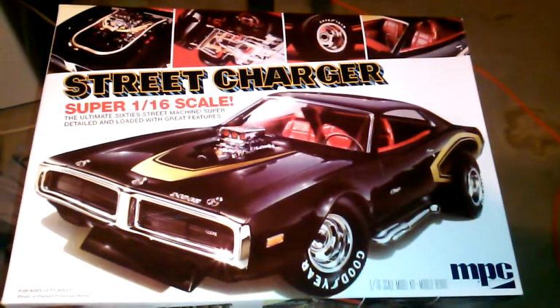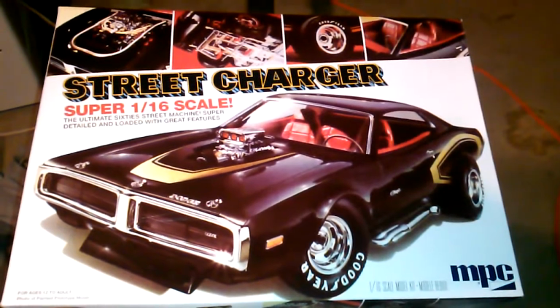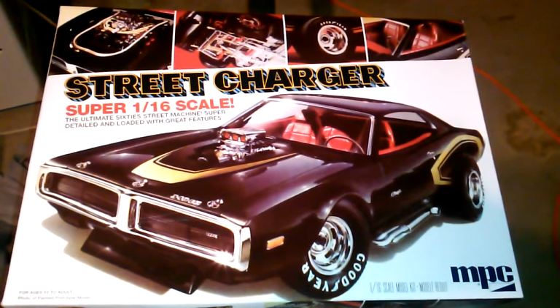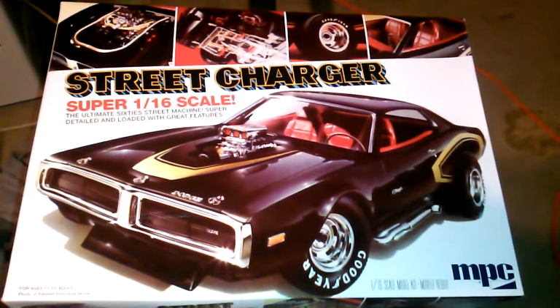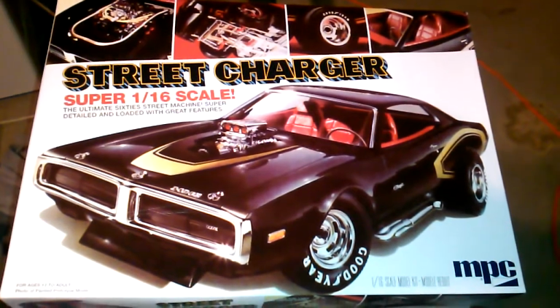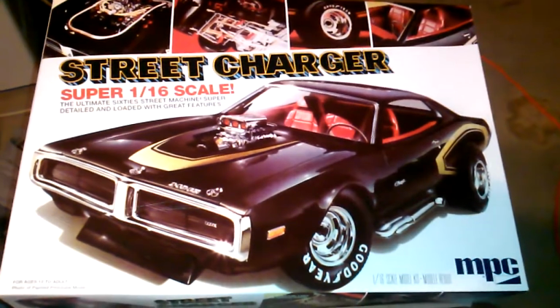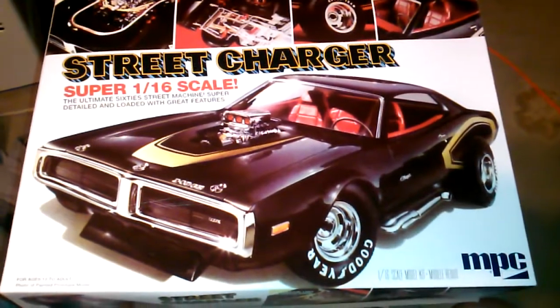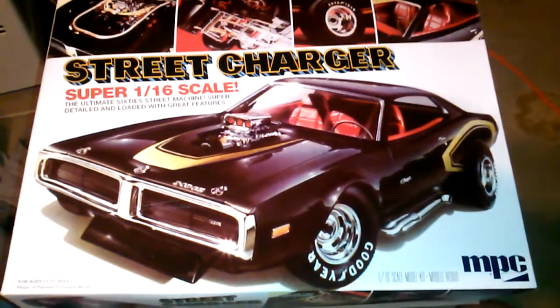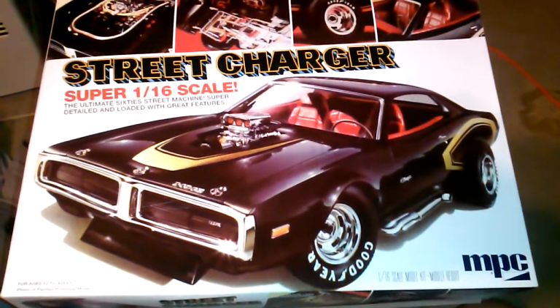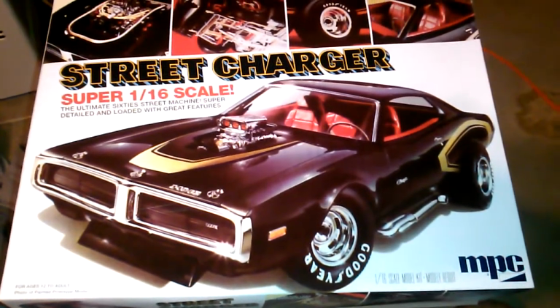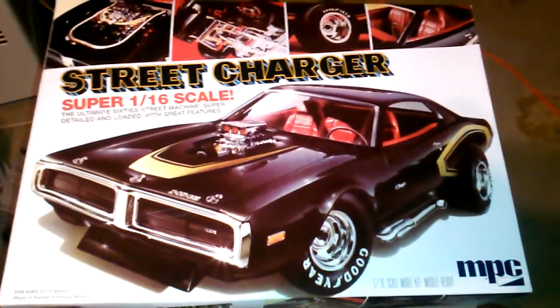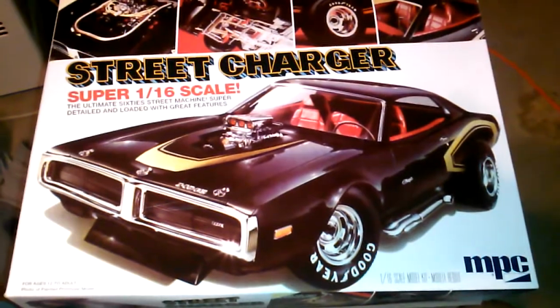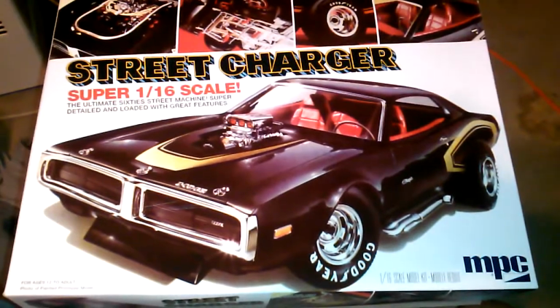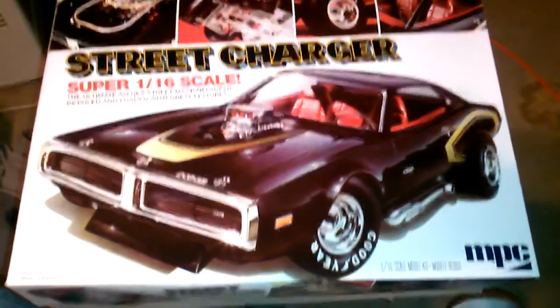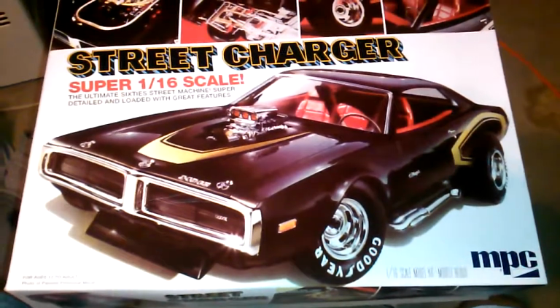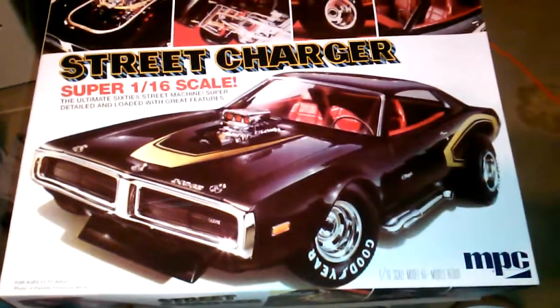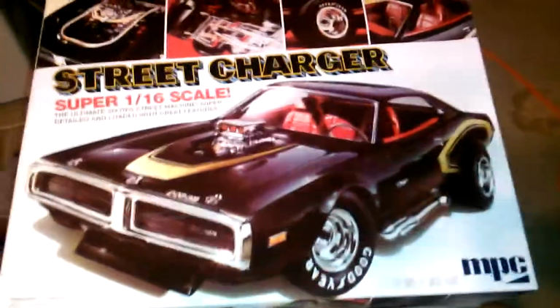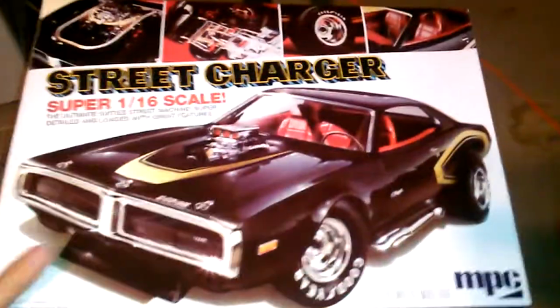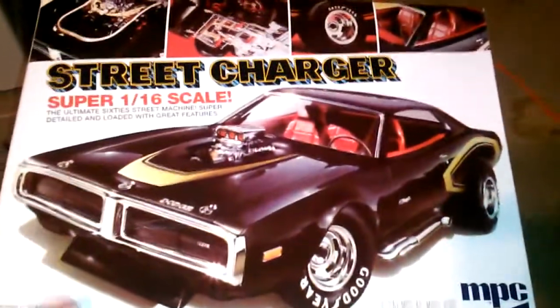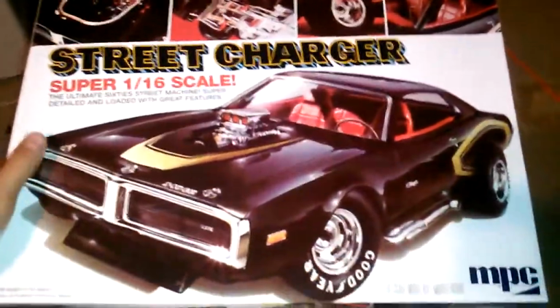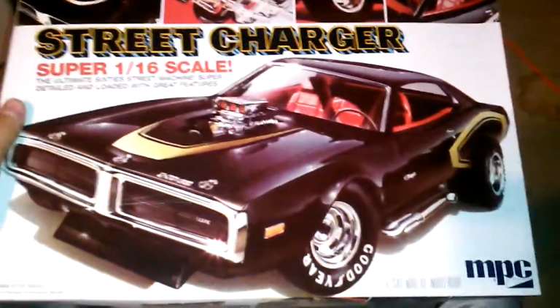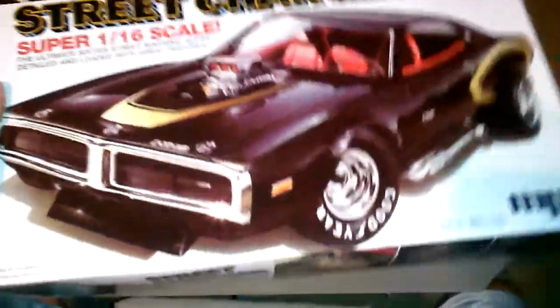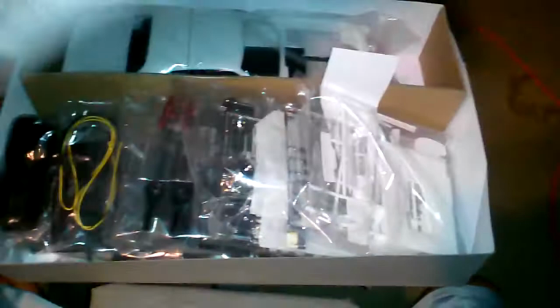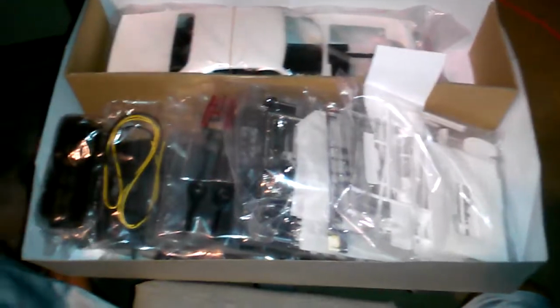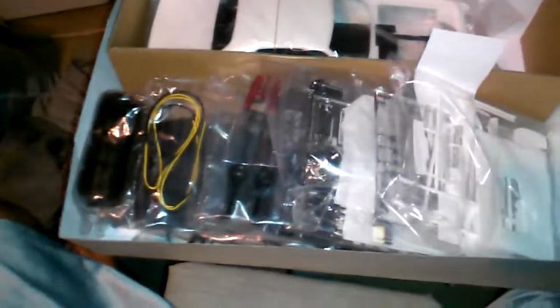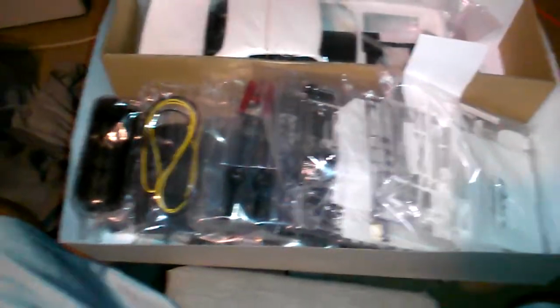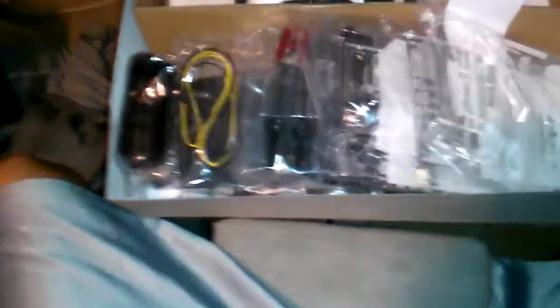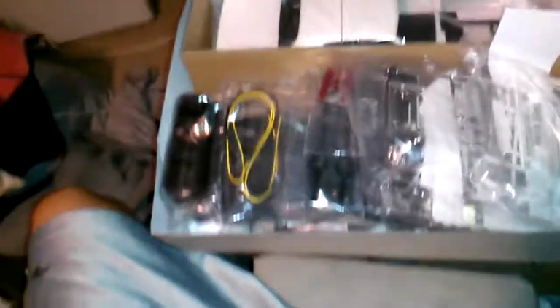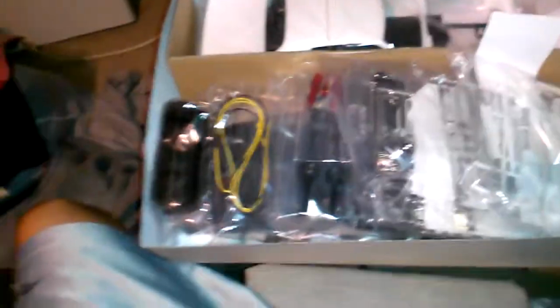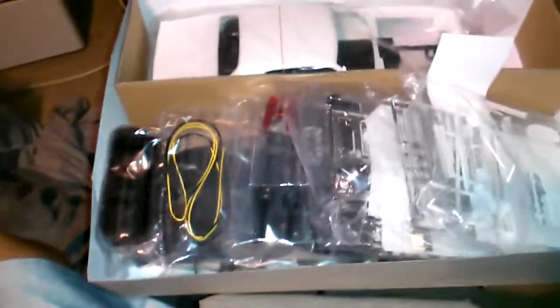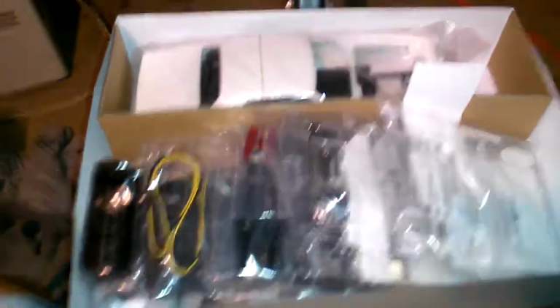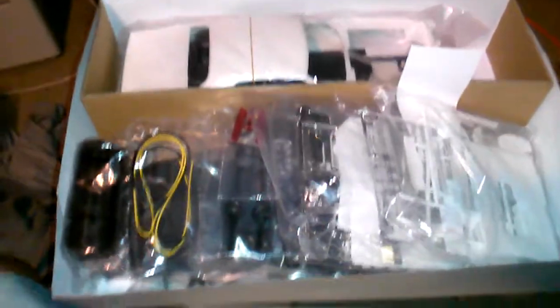Oh no, I've completed 1, 2, 3. Yeah, I've only completed 3. CMPC Street Charger Kit, 1/16th scale.